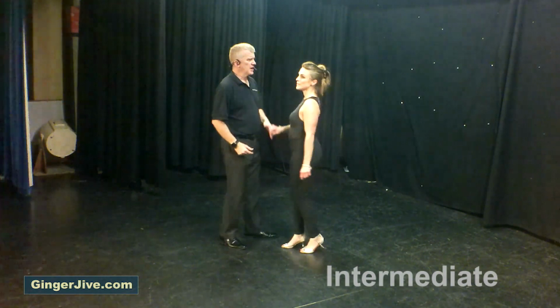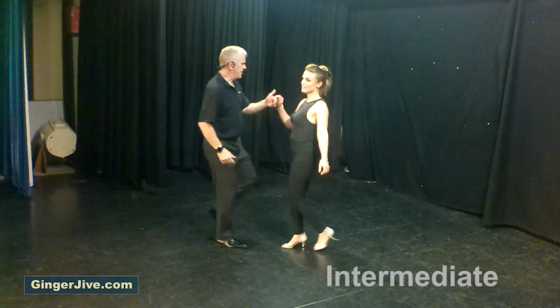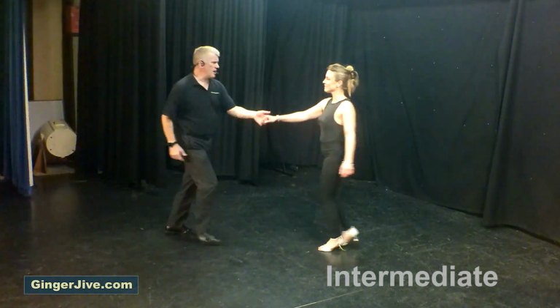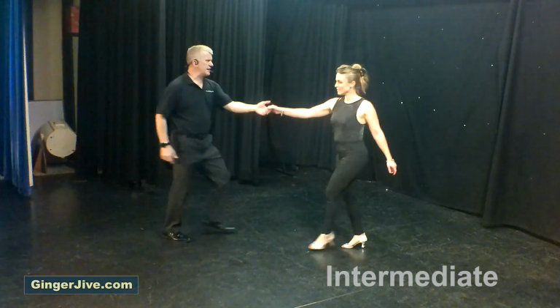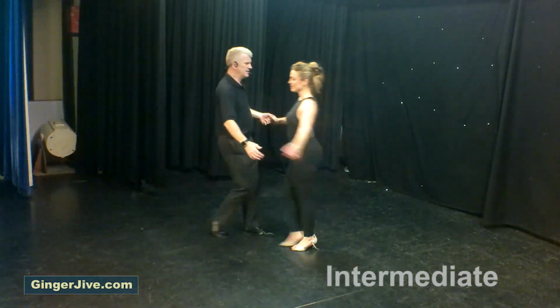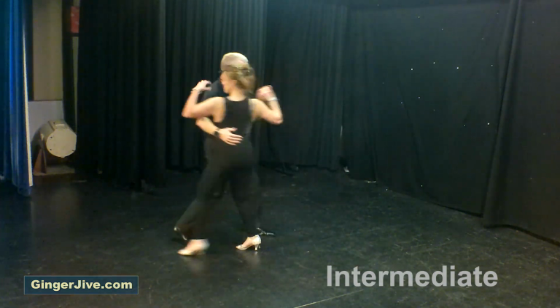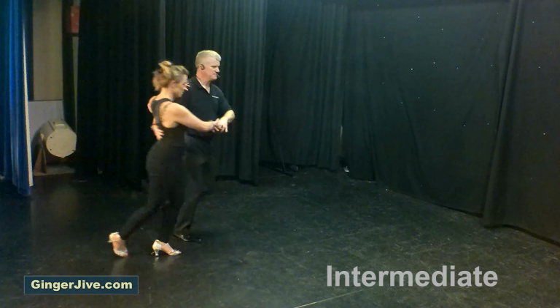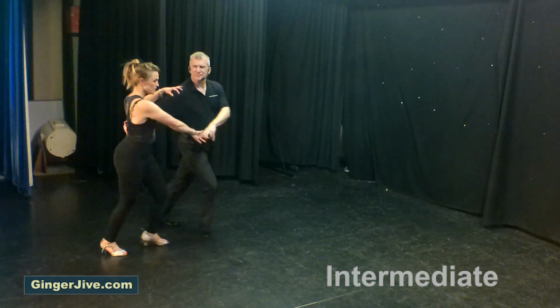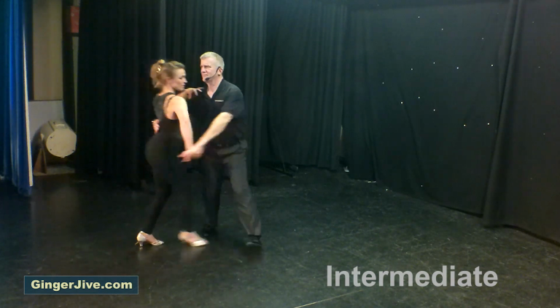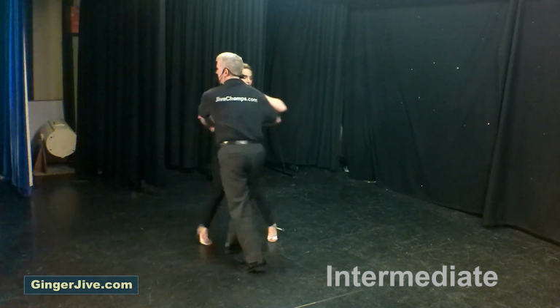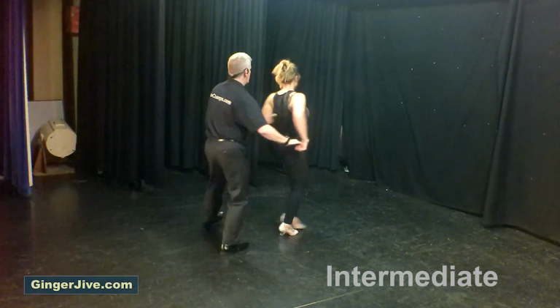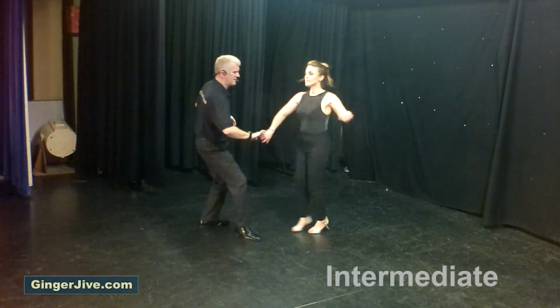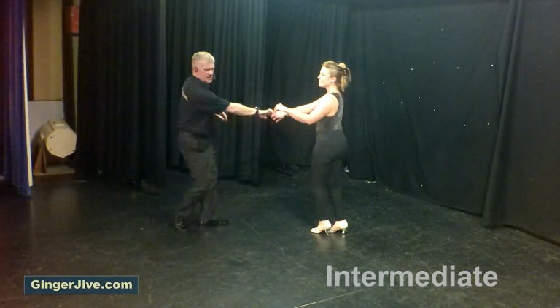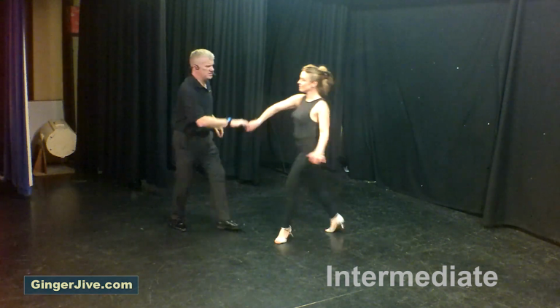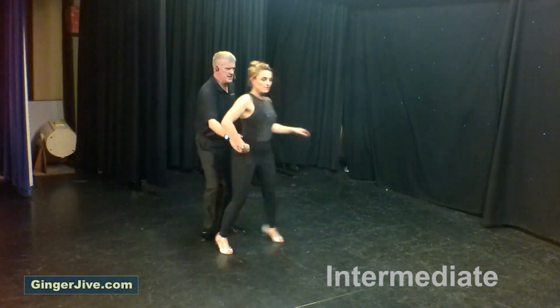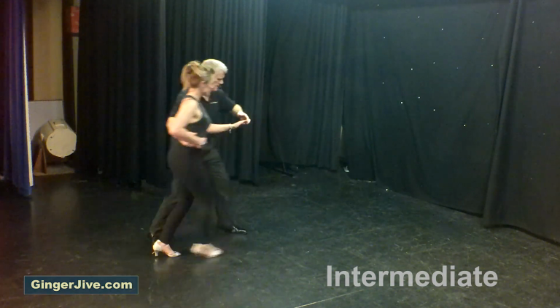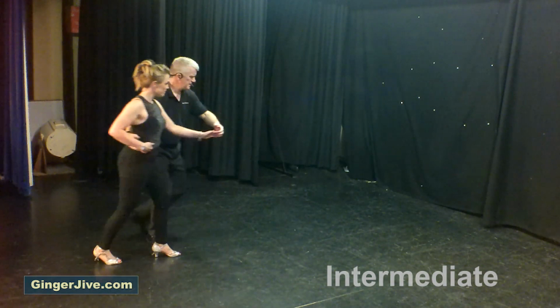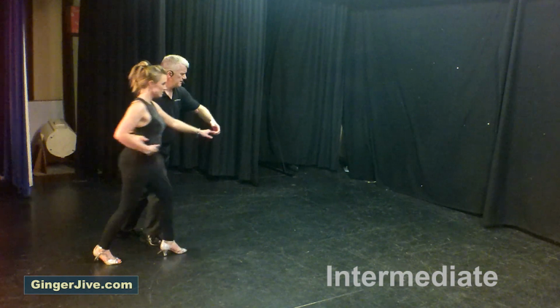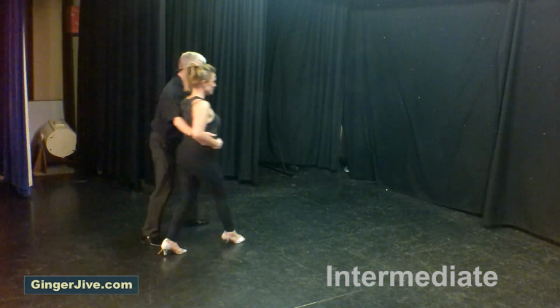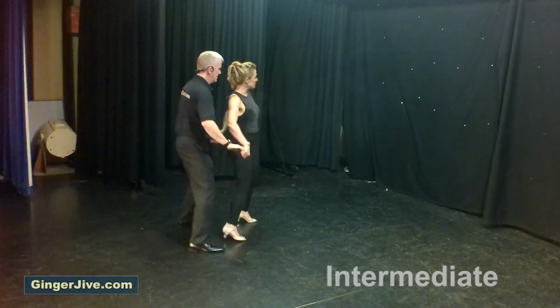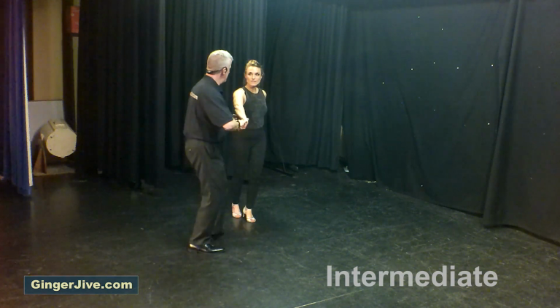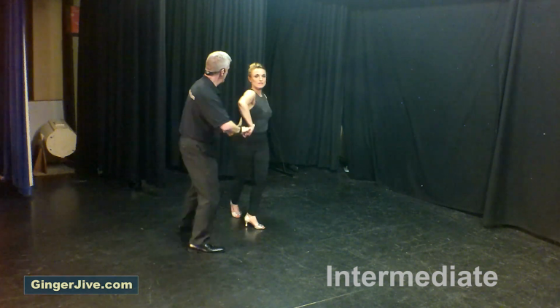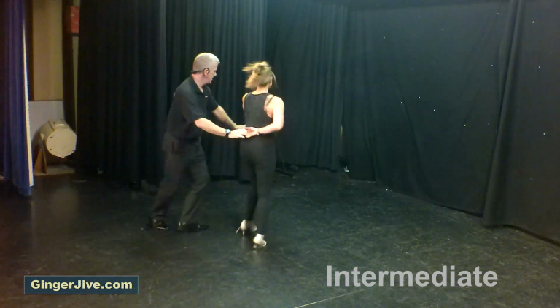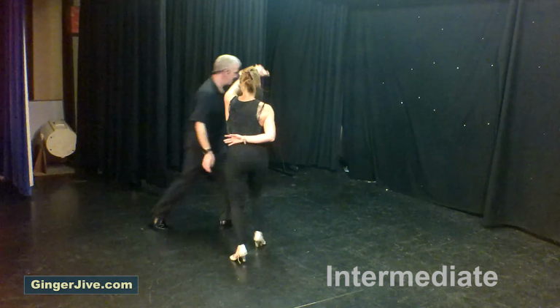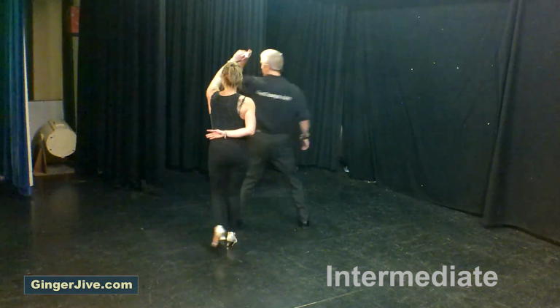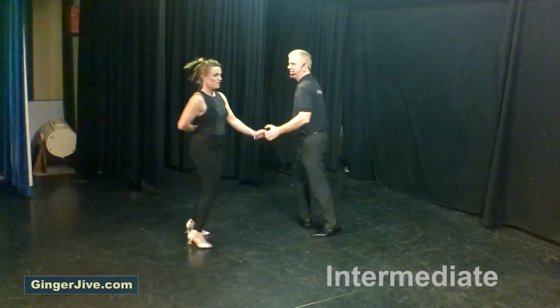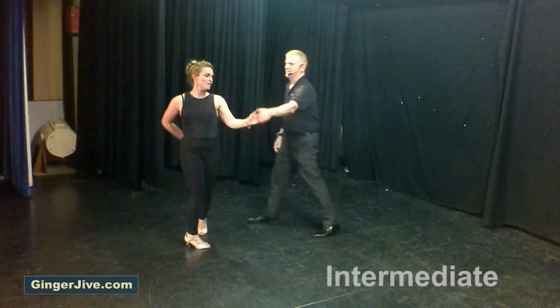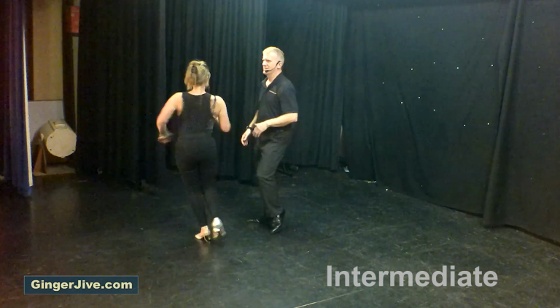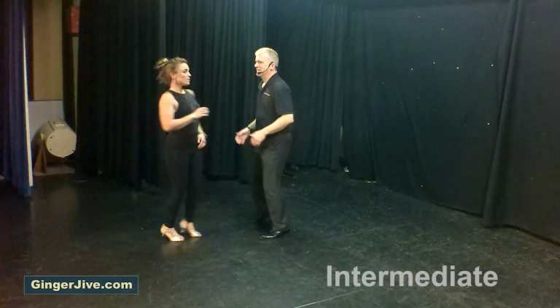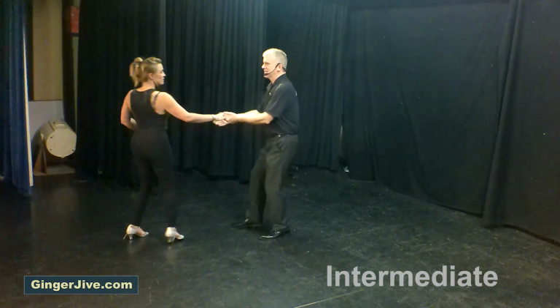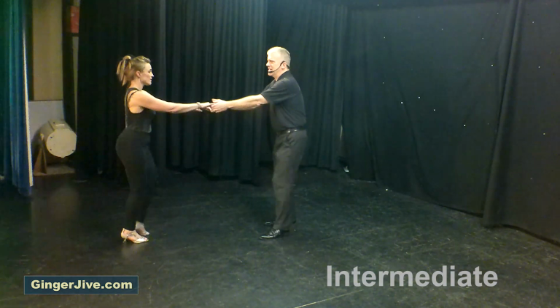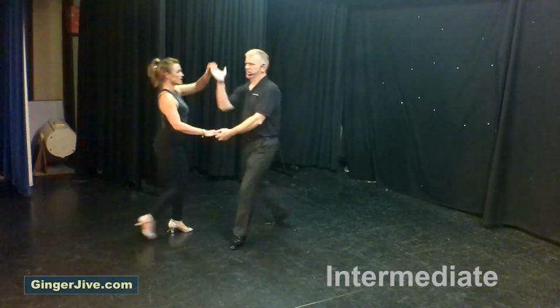Seven, eight — first move up and unwind, into your sway, into the neck wrap.